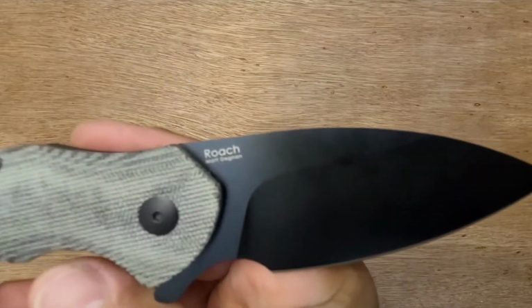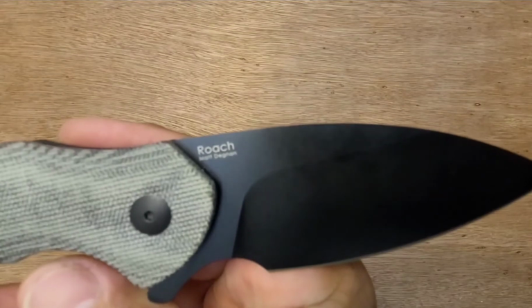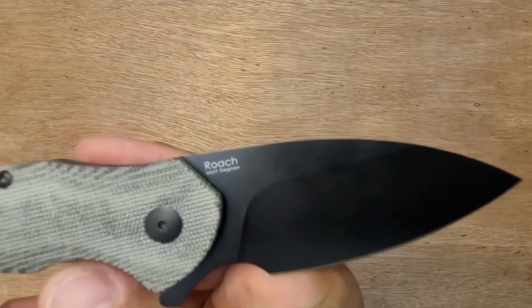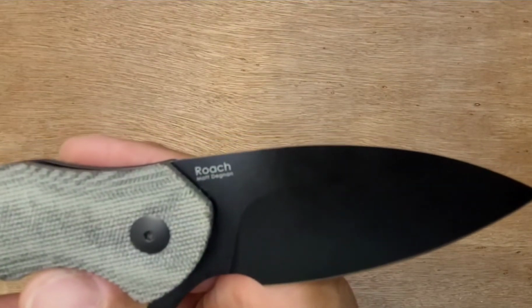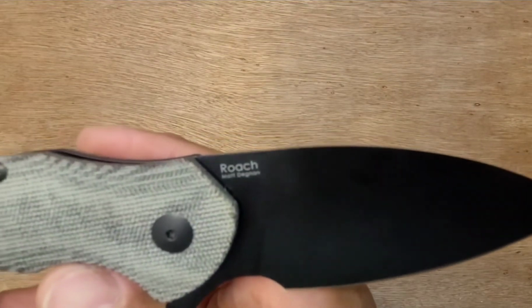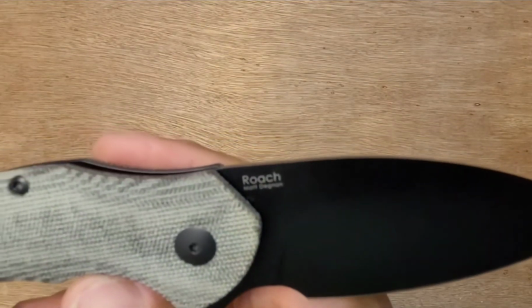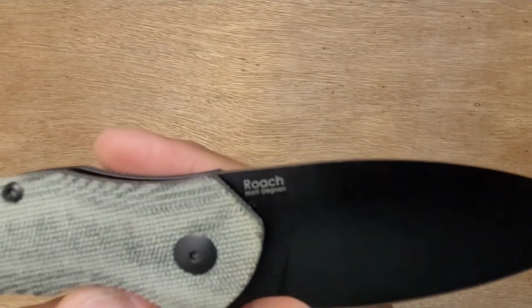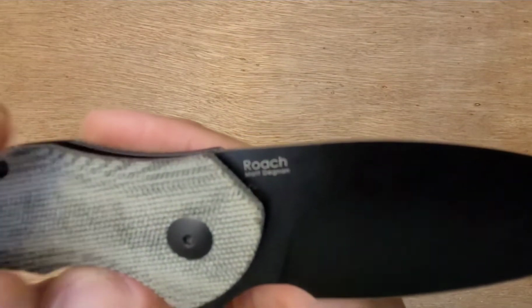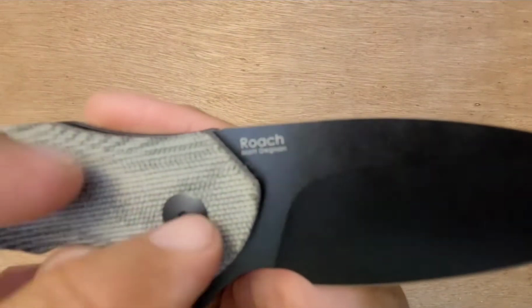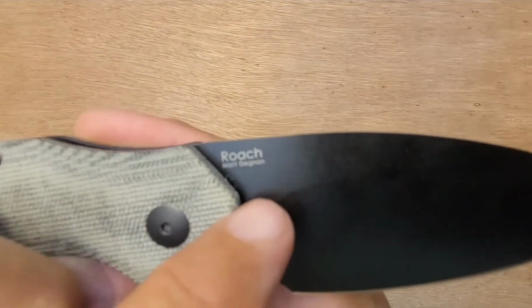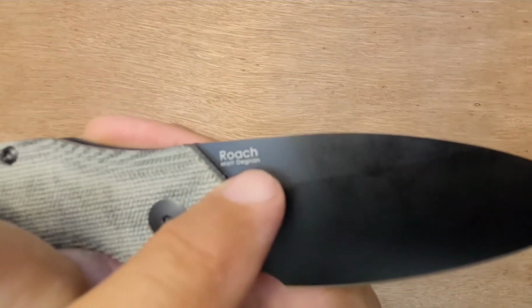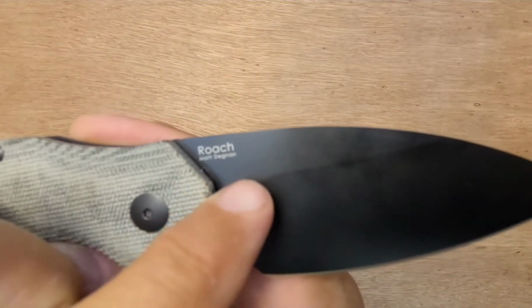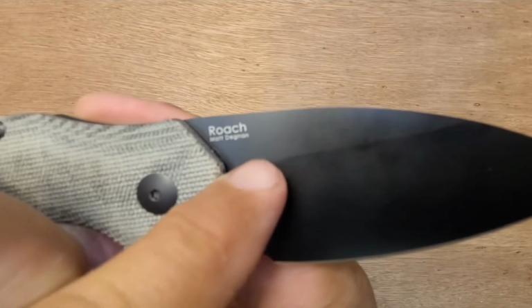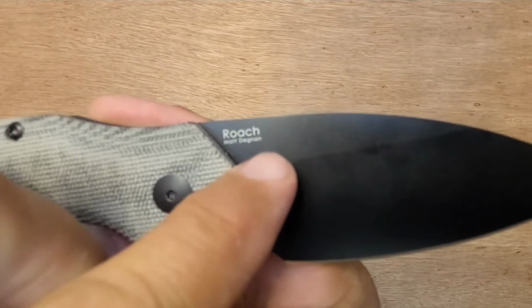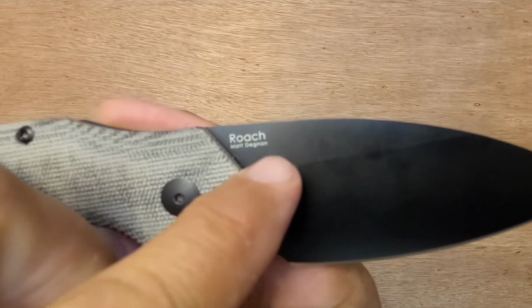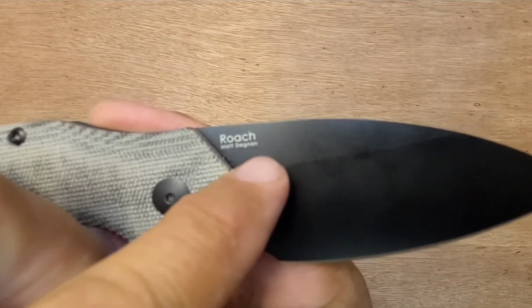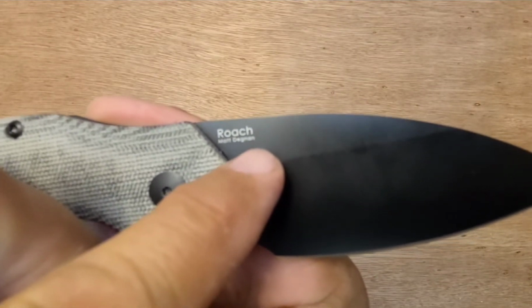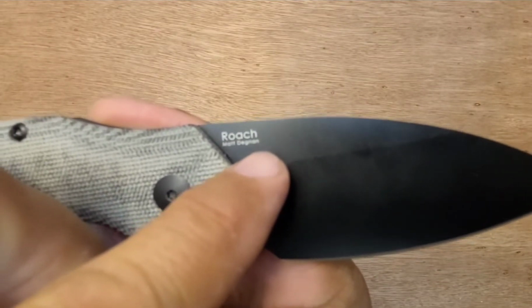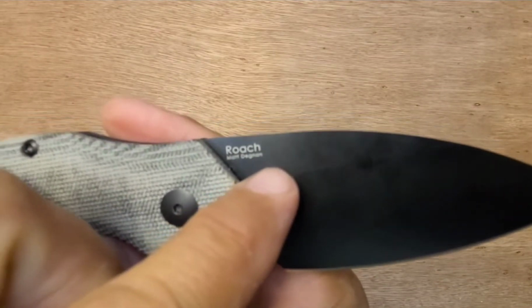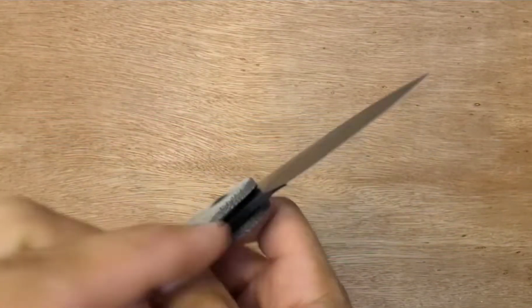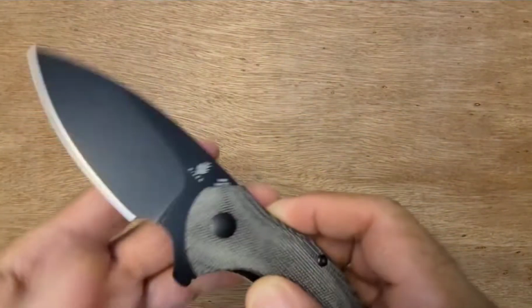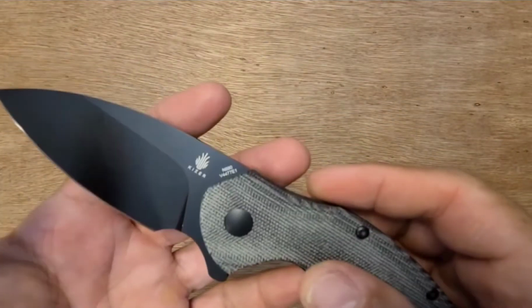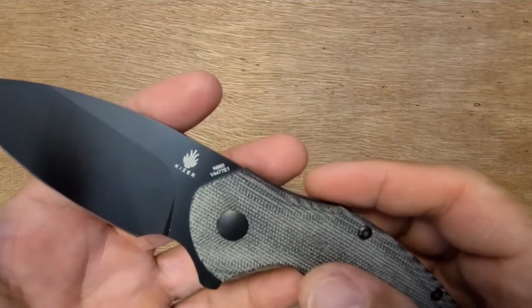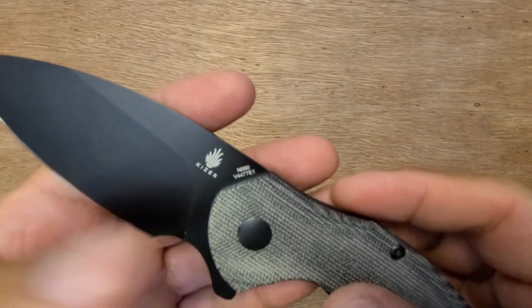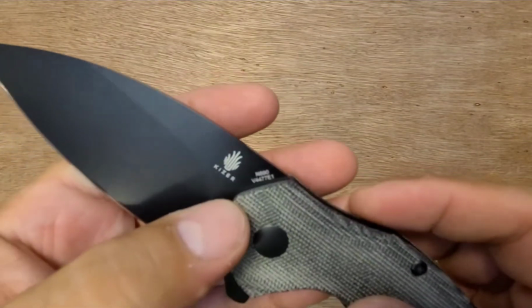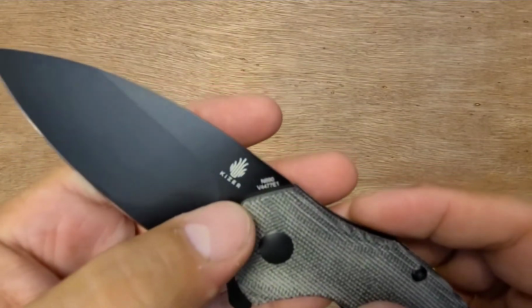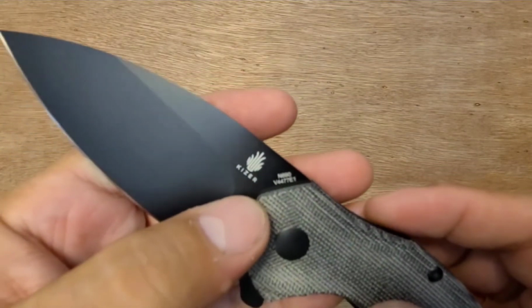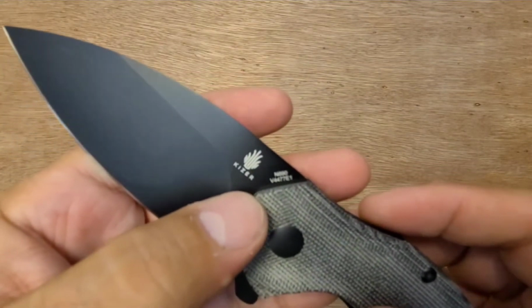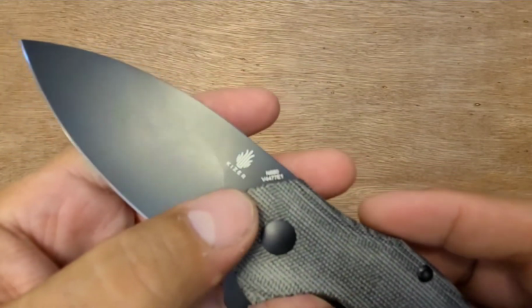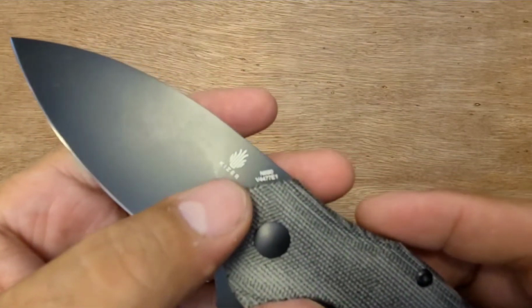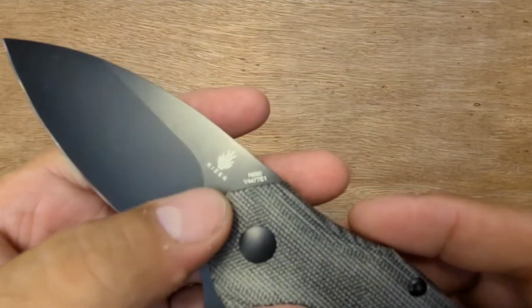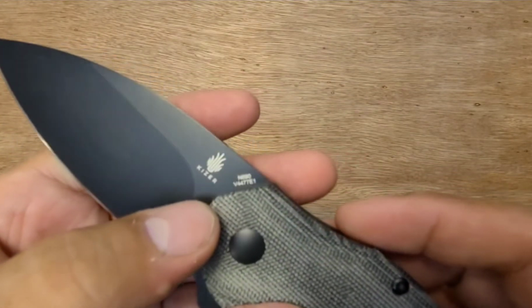What is the steel? Well, it doesn't say here, but it does say who designed it — it's Matt Dignan. It's N690, which Kaiser uses quite a bit of.